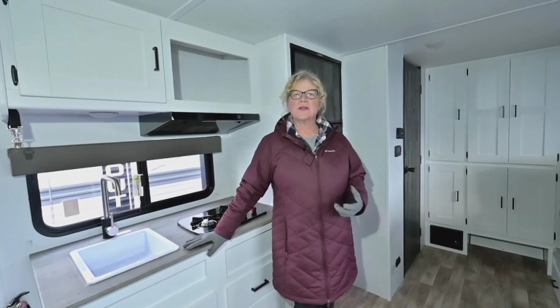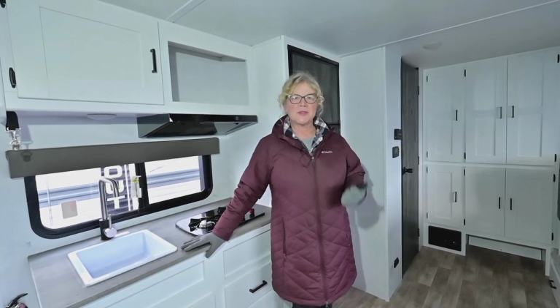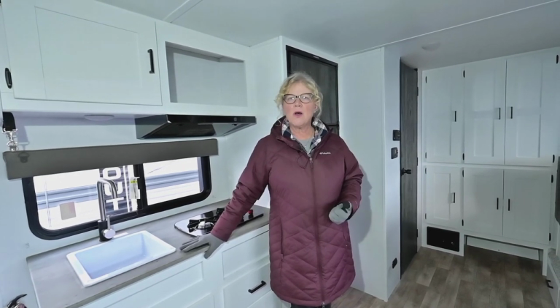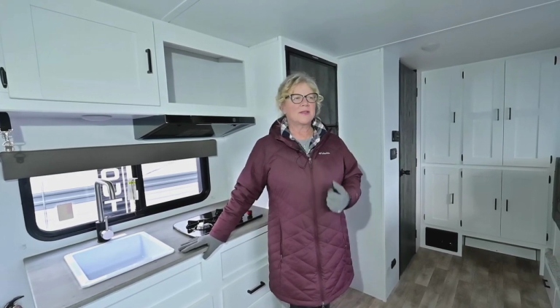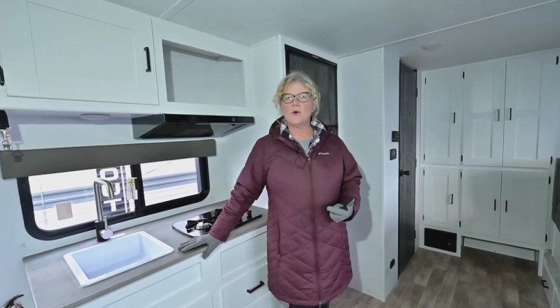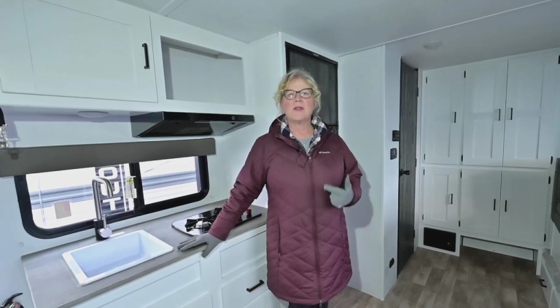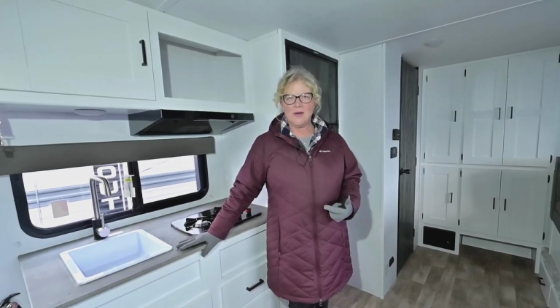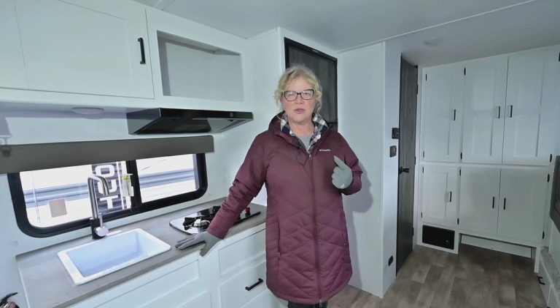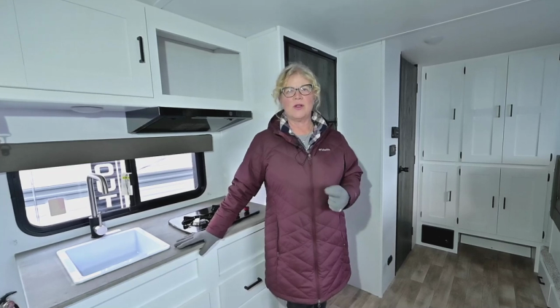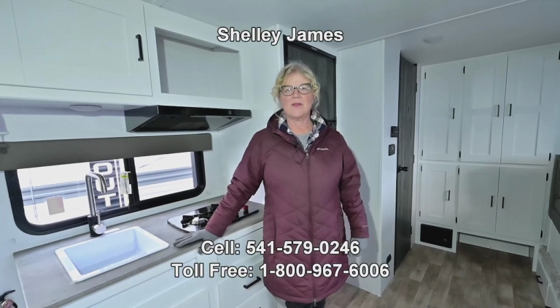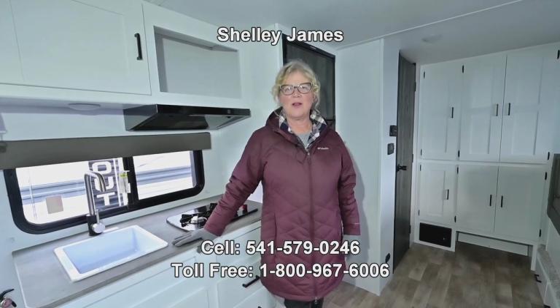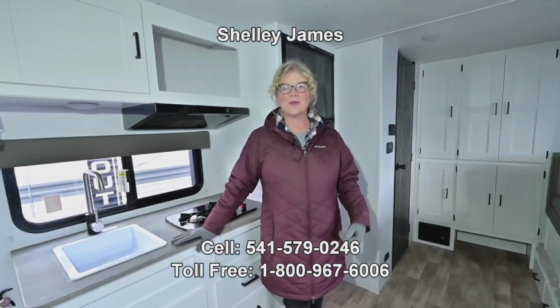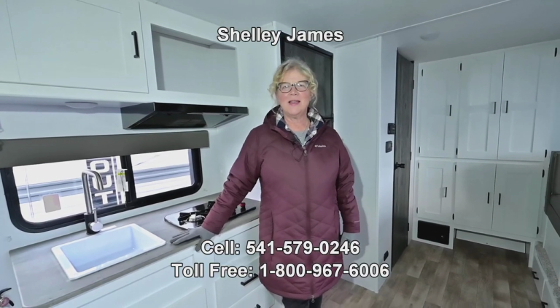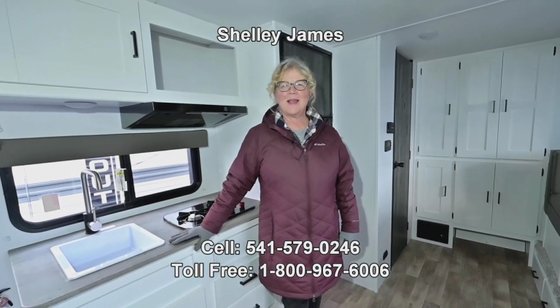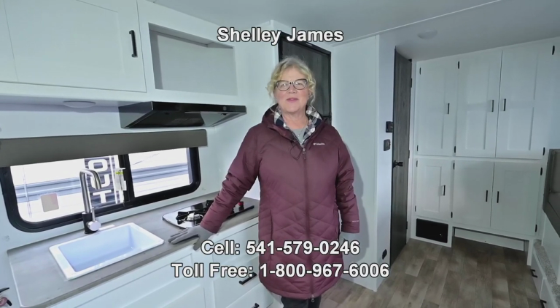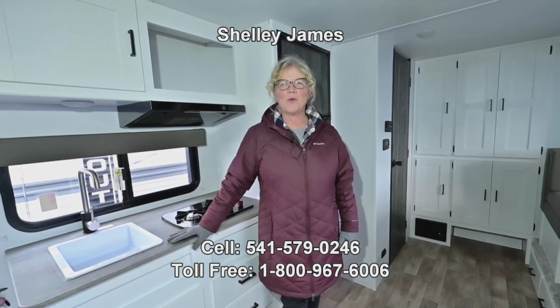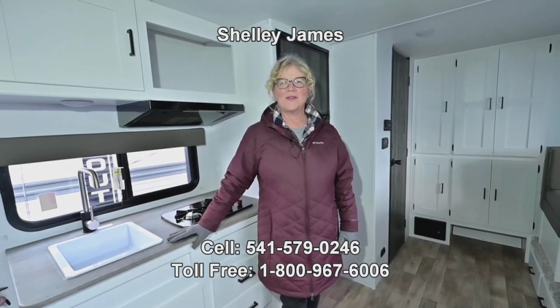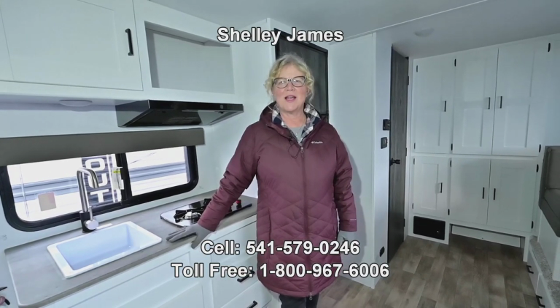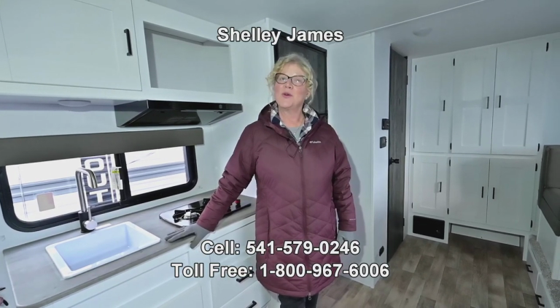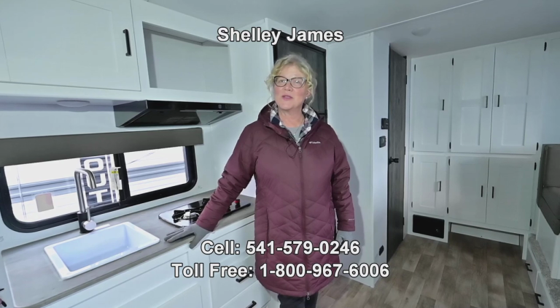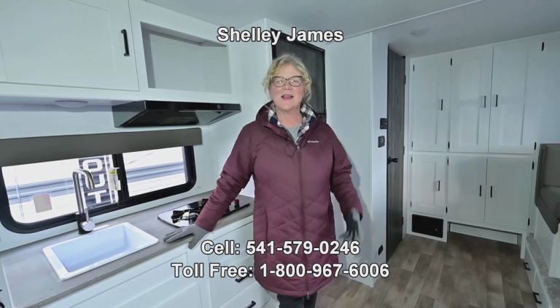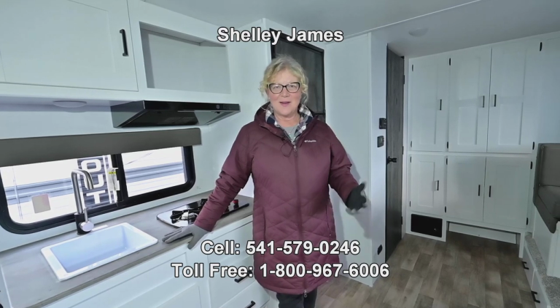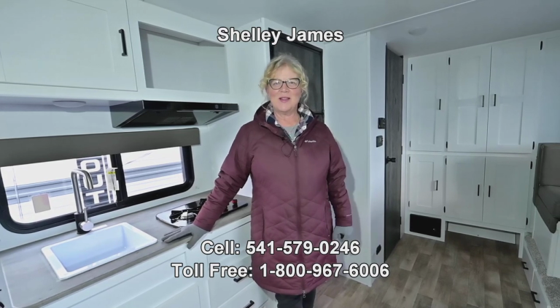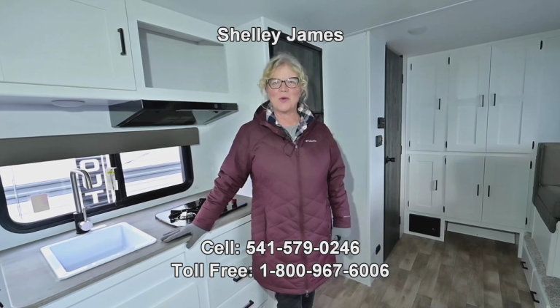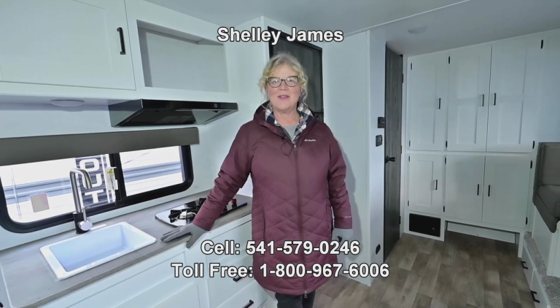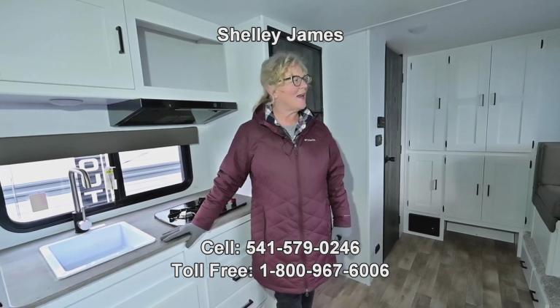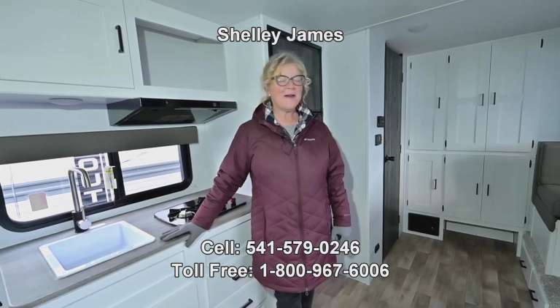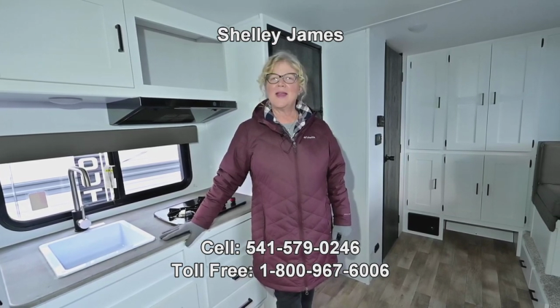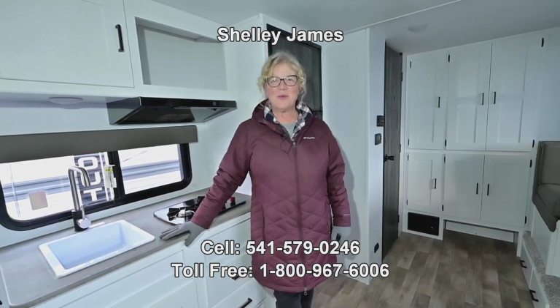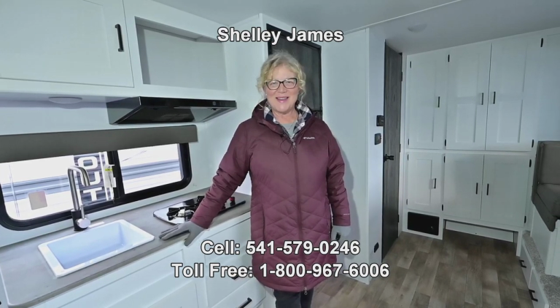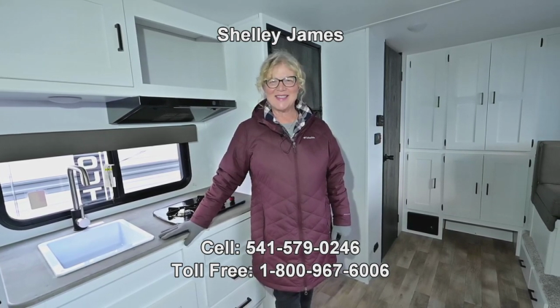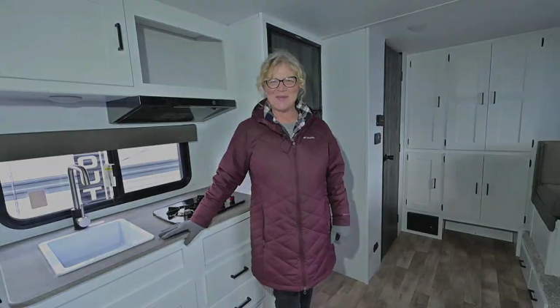For a family or a couple that wants something small and affordable, the Hideout is your trailer. Give me a call — I'm Shelly and my number is 541-579-0246. I'd love to show you this one or any of the little Hideouts we have. Hope you have a great day — I'll see you next time!